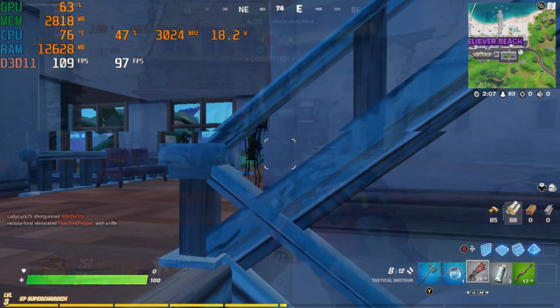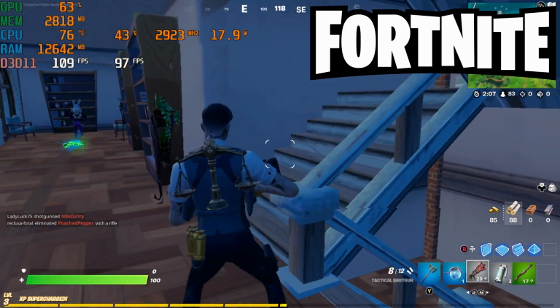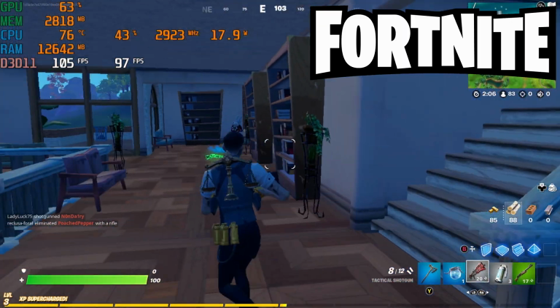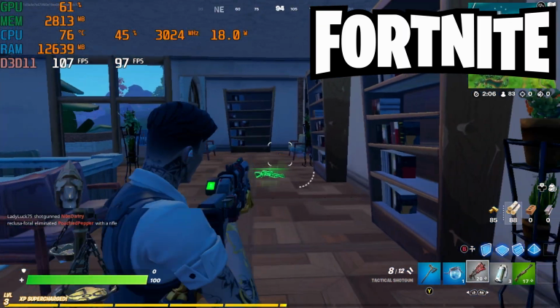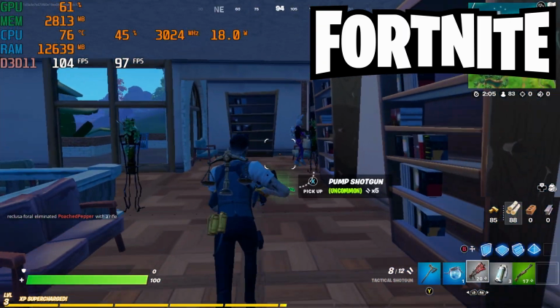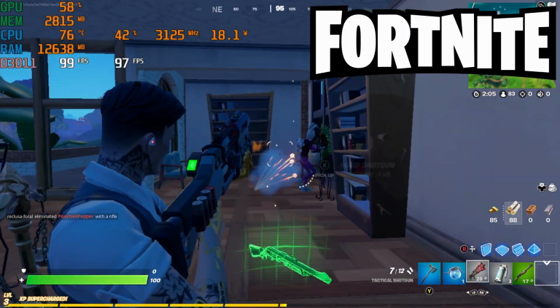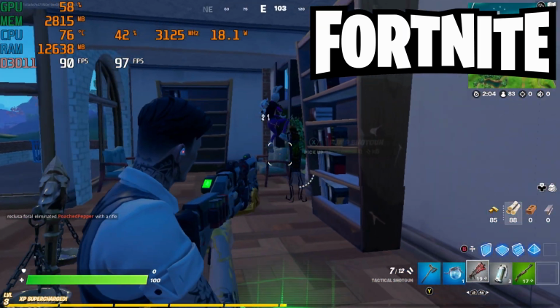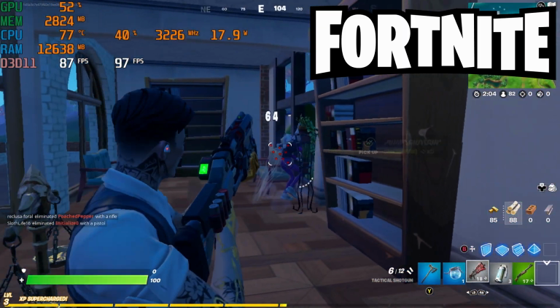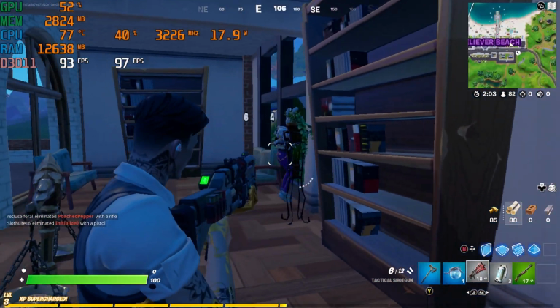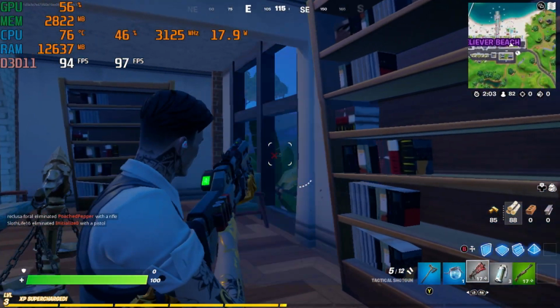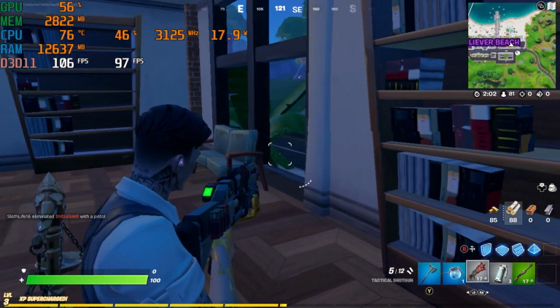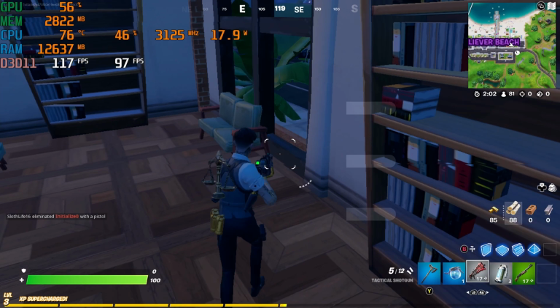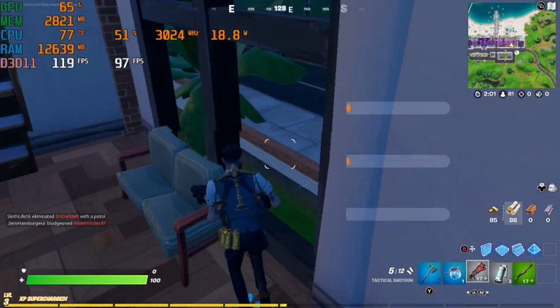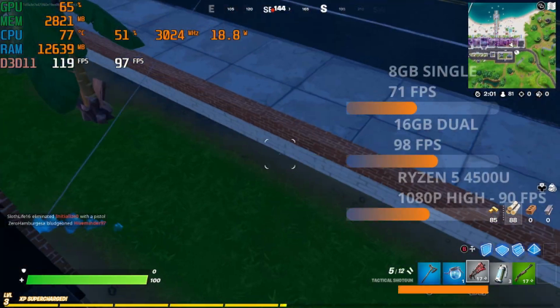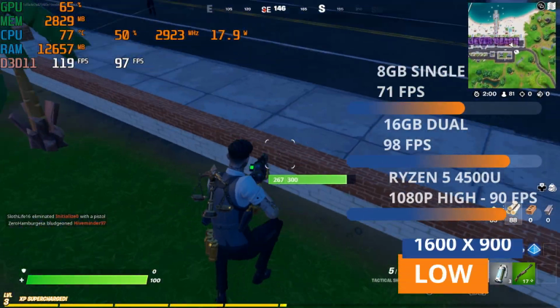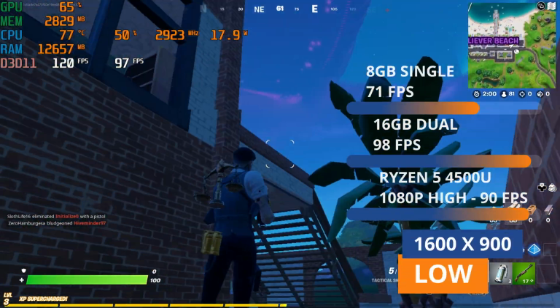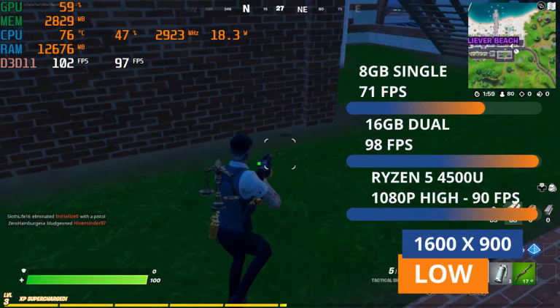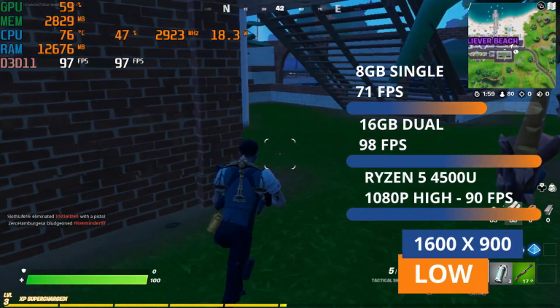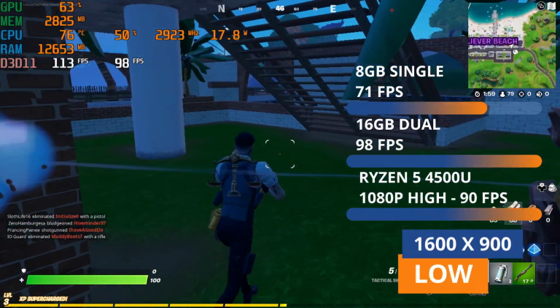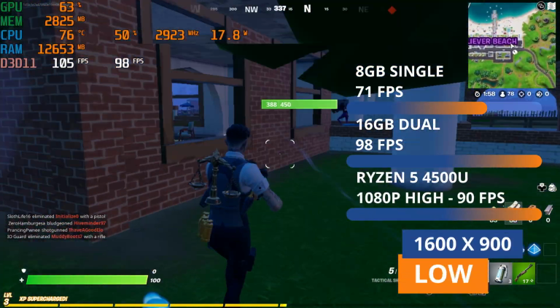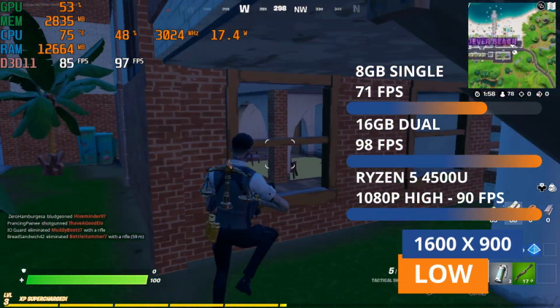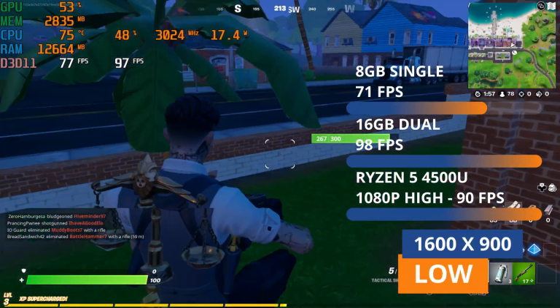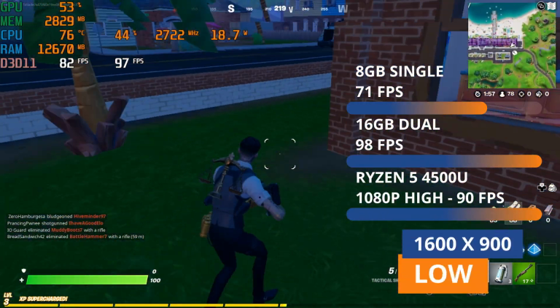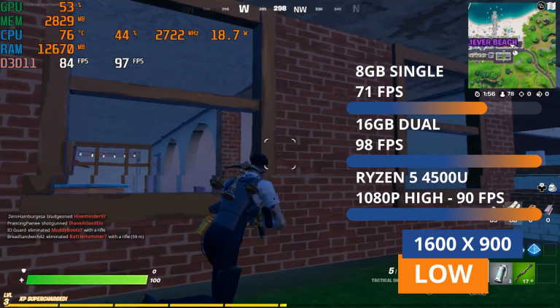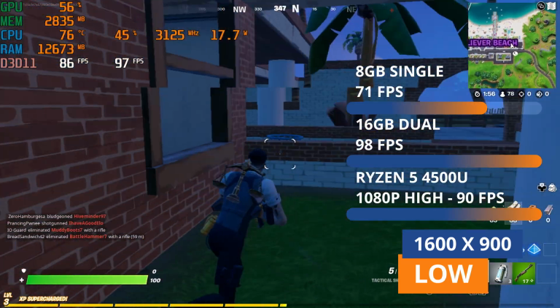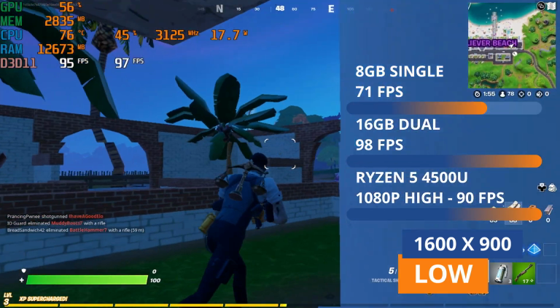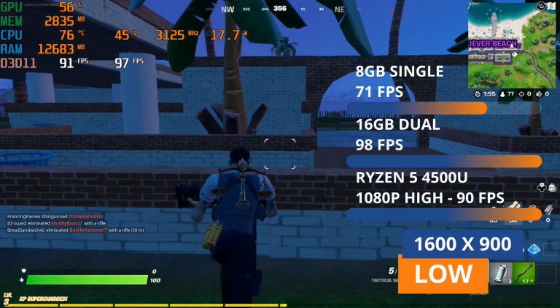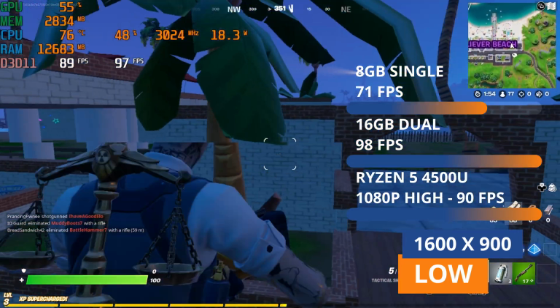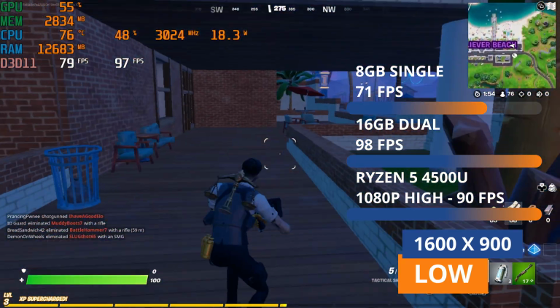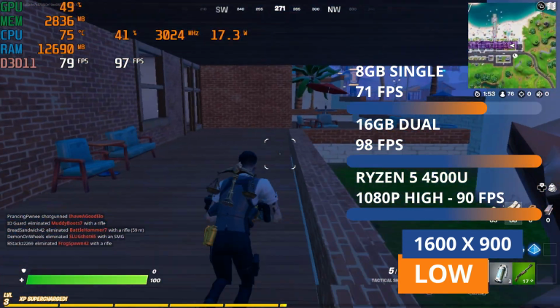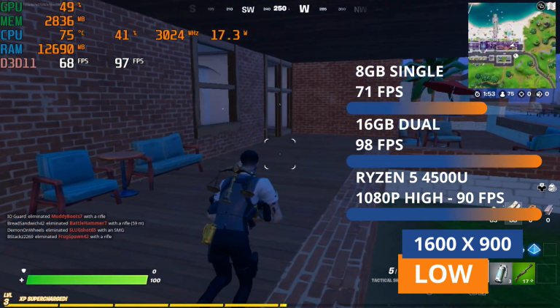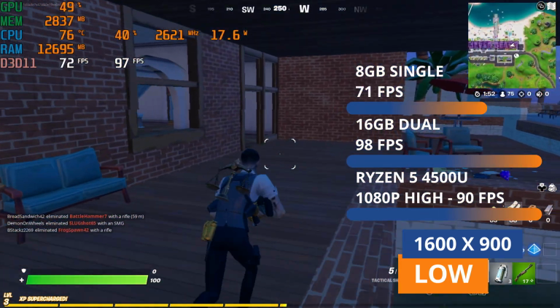Next is Fortnite, running at 900p low settings with rendering mode set to performance. We were getting 71 FPS and now it's up to 98 frames per second. But Ryzen wins again, running at 1080p and clocking in 90 frames per second.